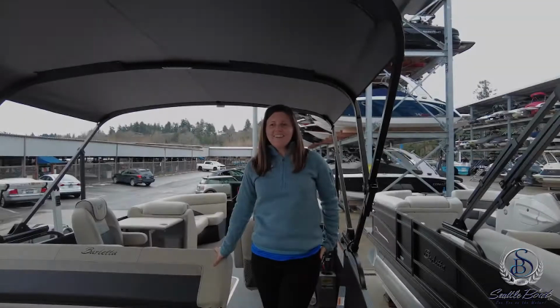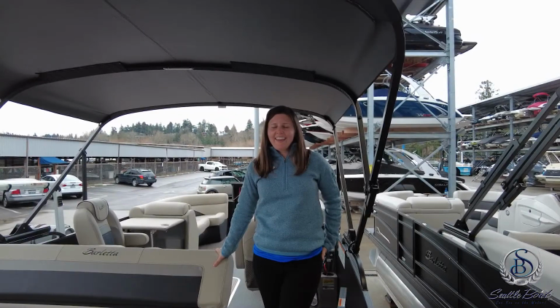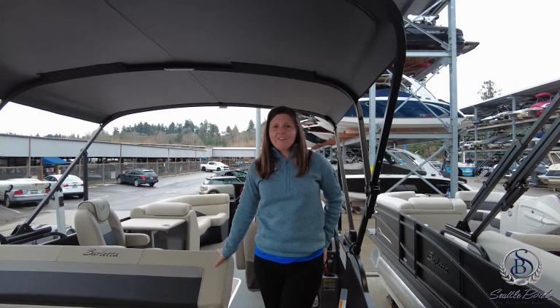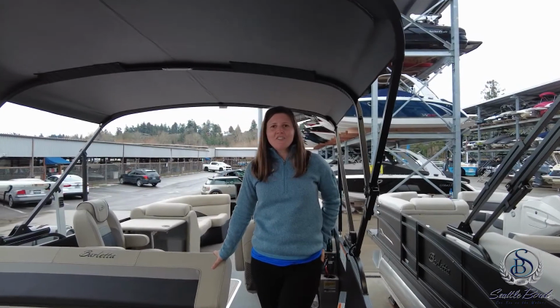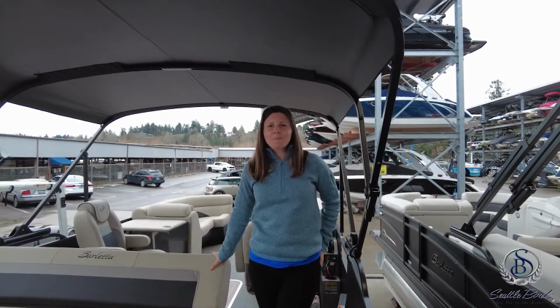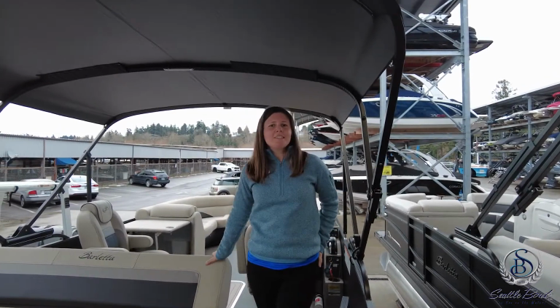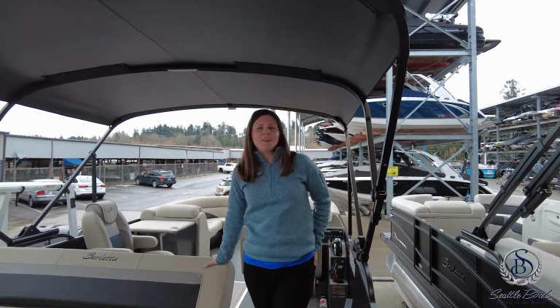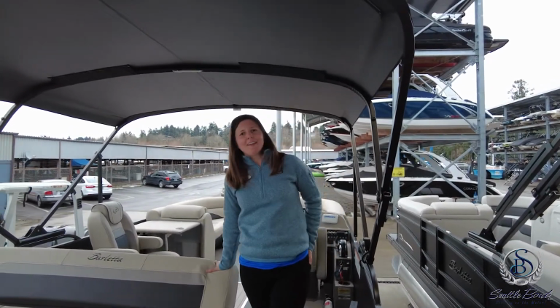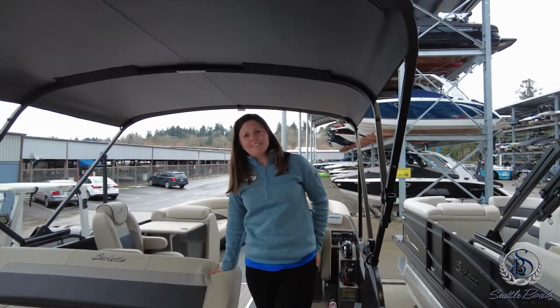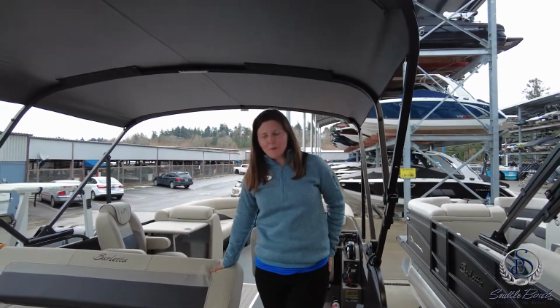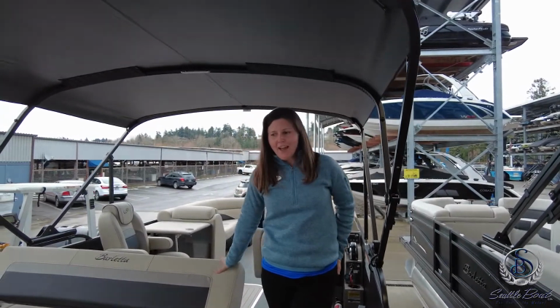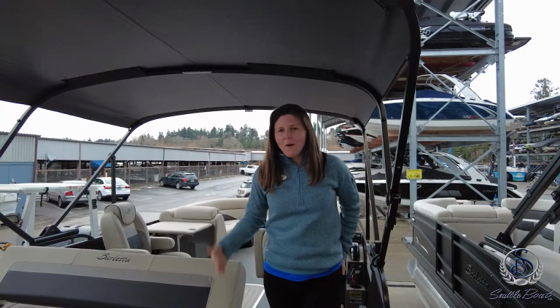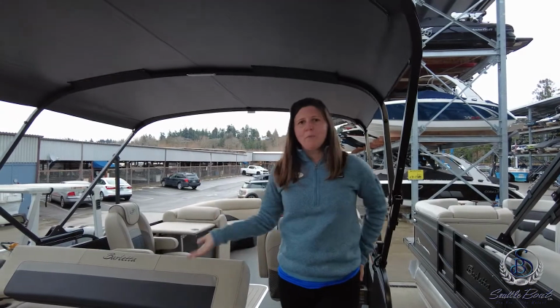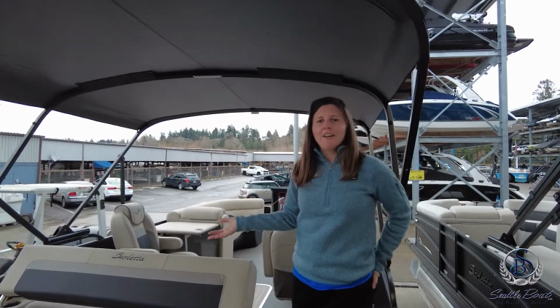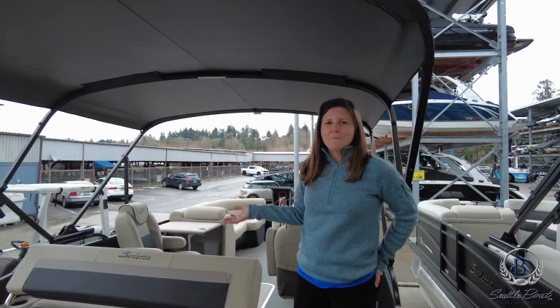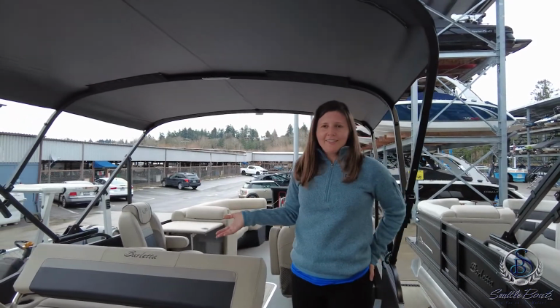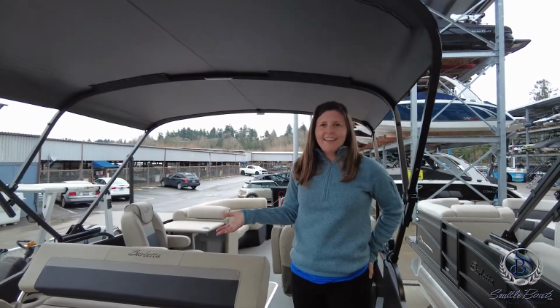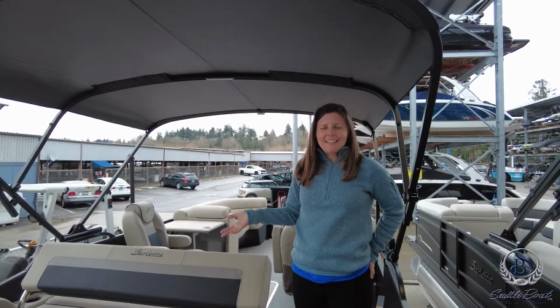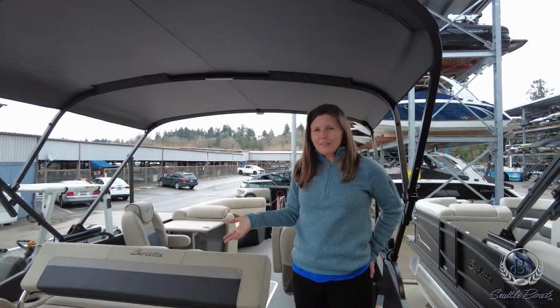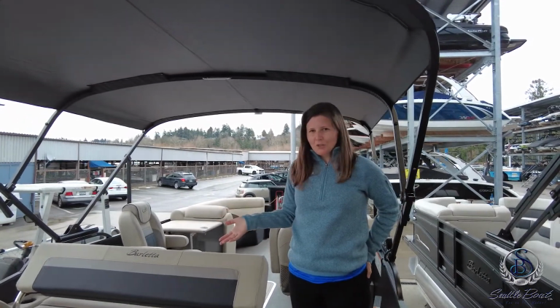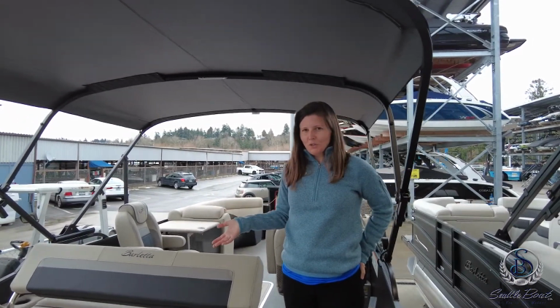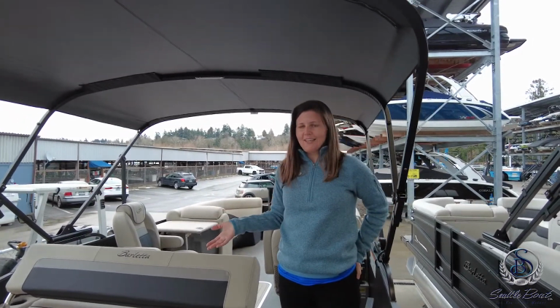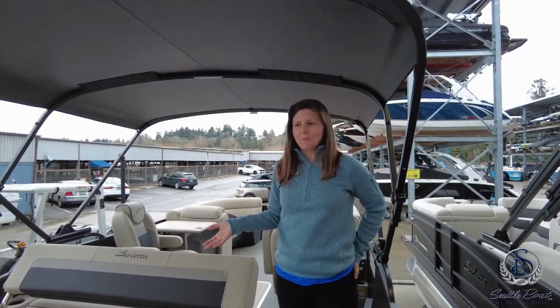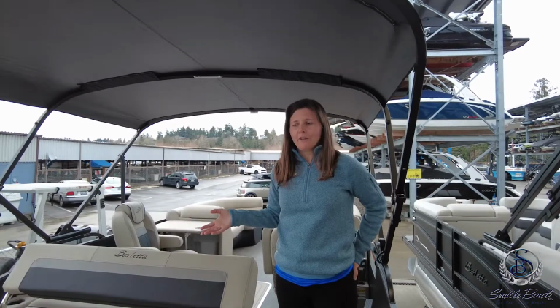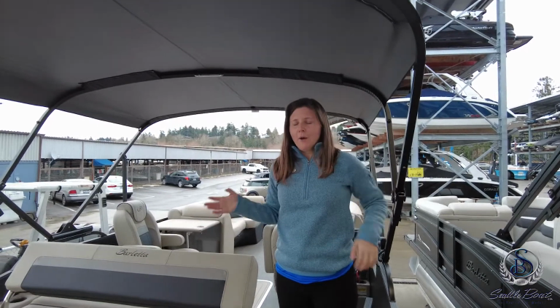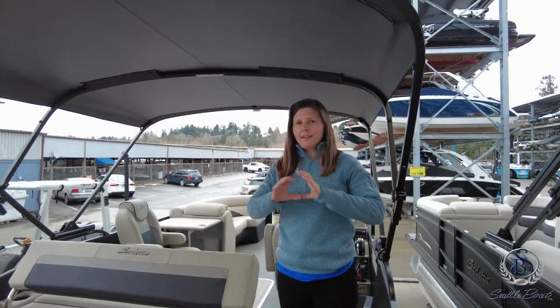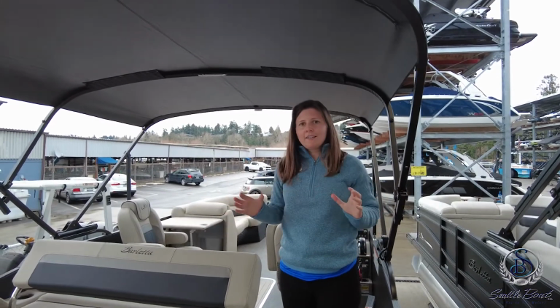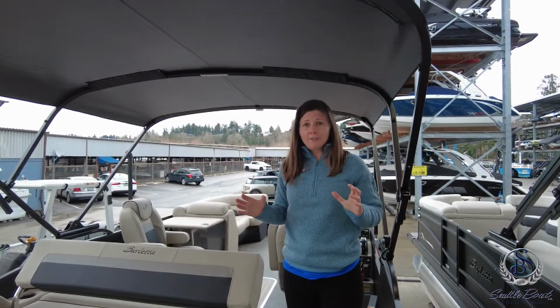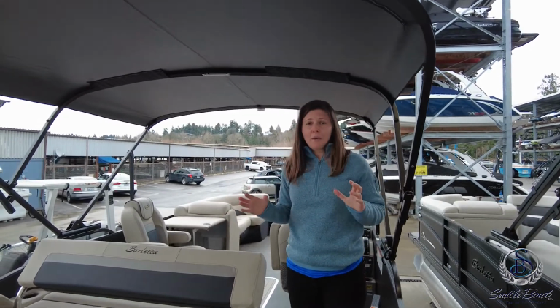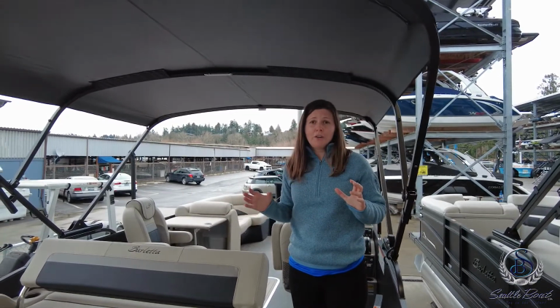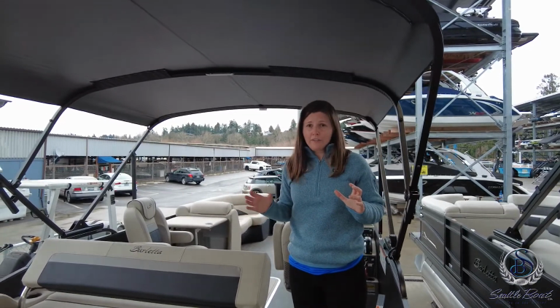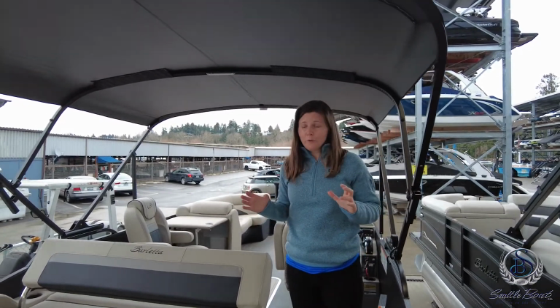Good afternoon. My name is Elizabeth and I am with Seattle Boat. Welcome aboard the Barletta C22 UC. This is part of Barletta's D-class family, a really great value boat.